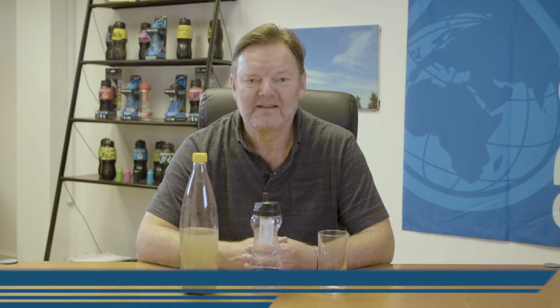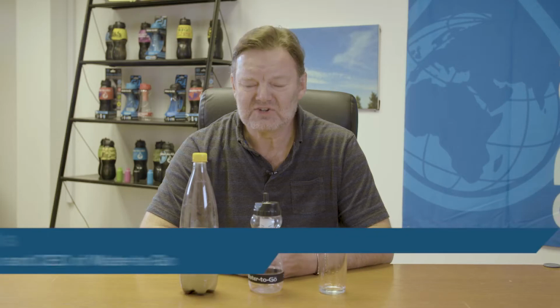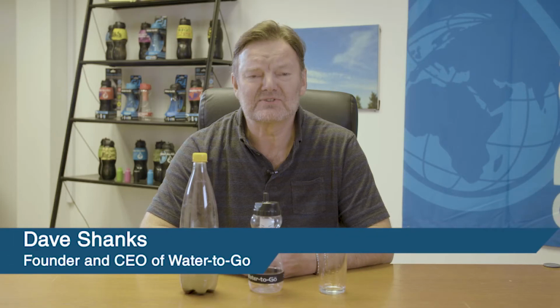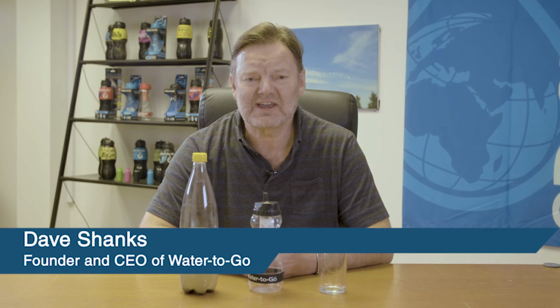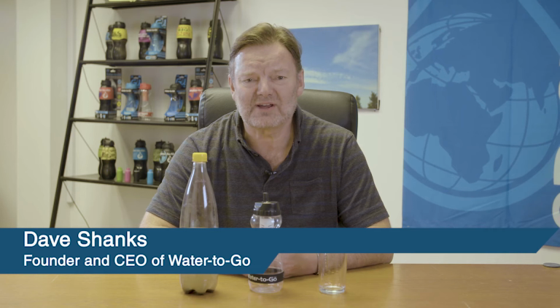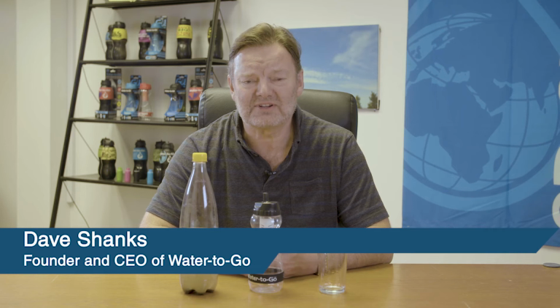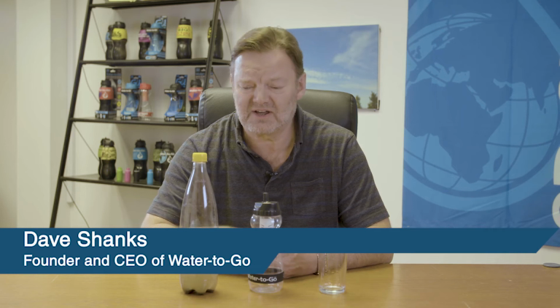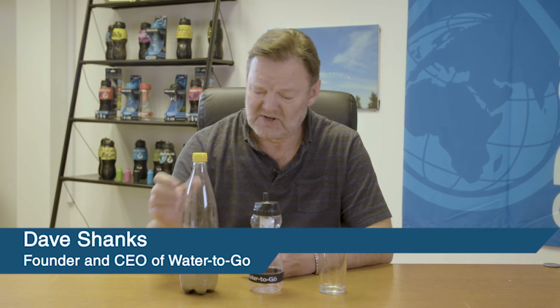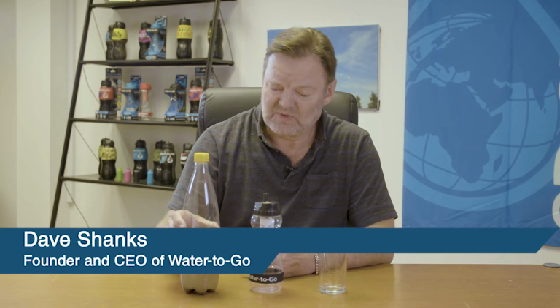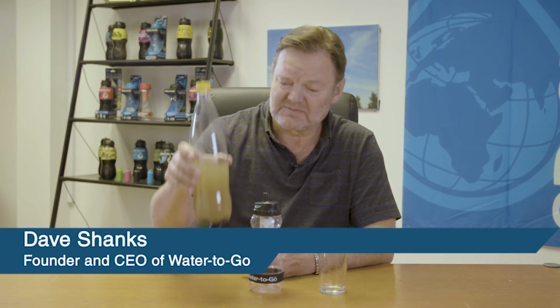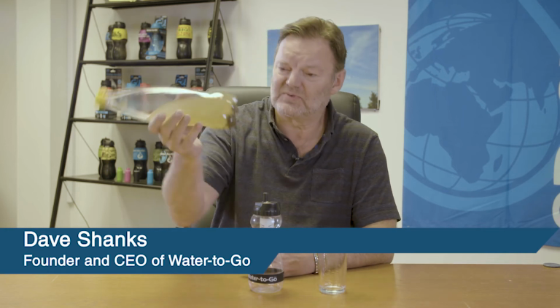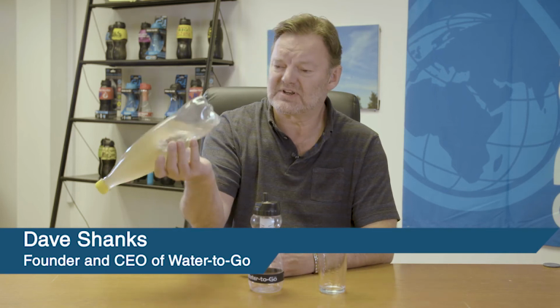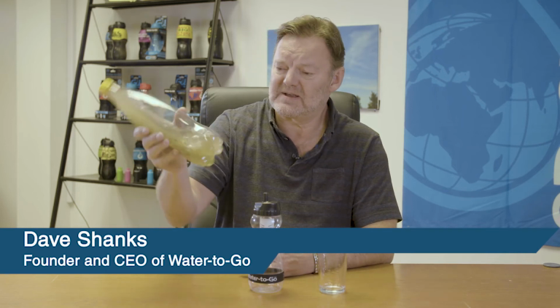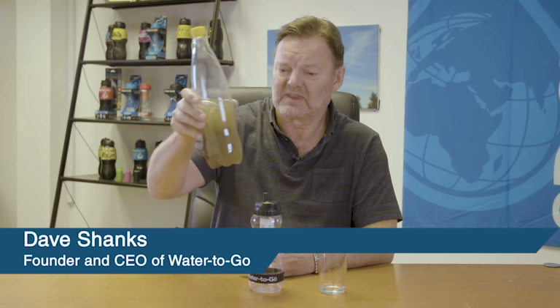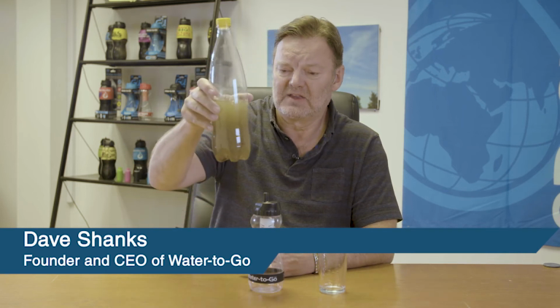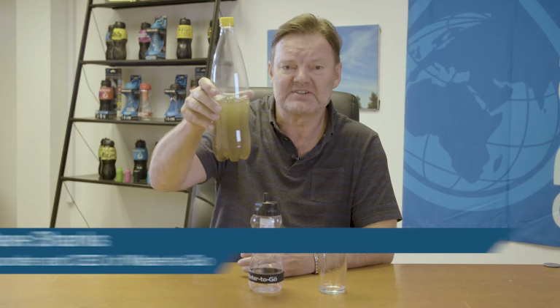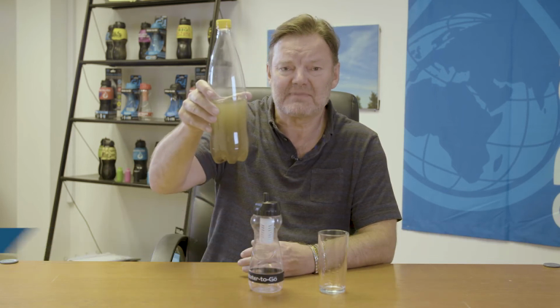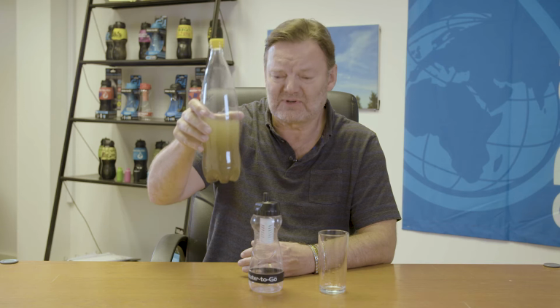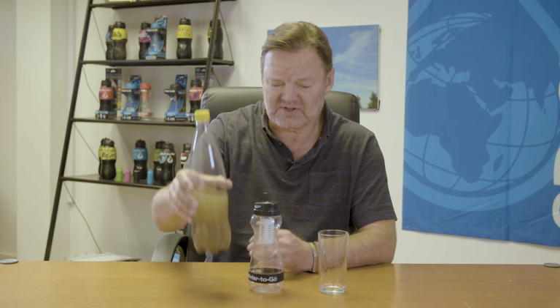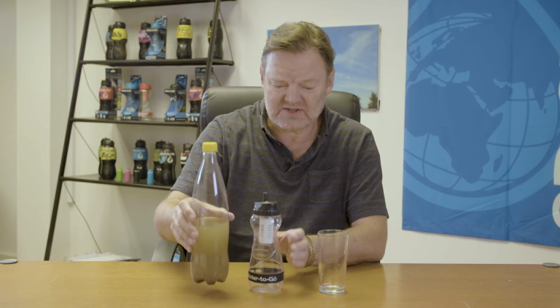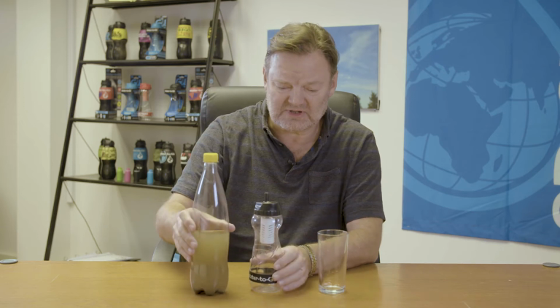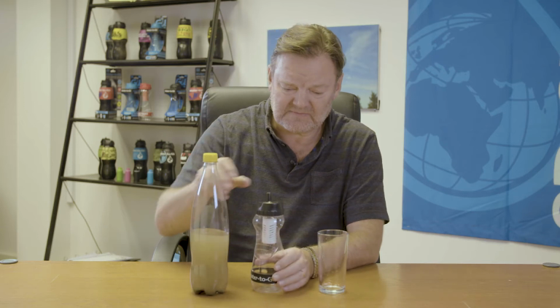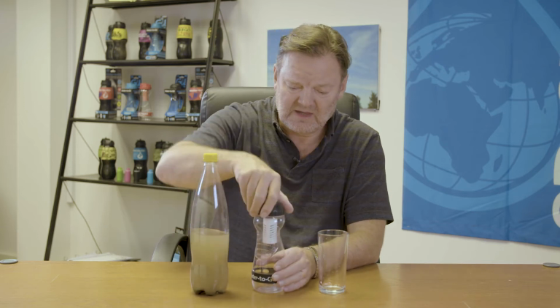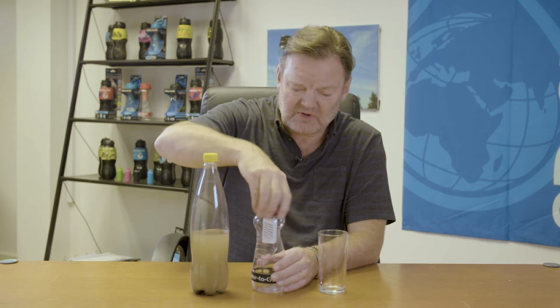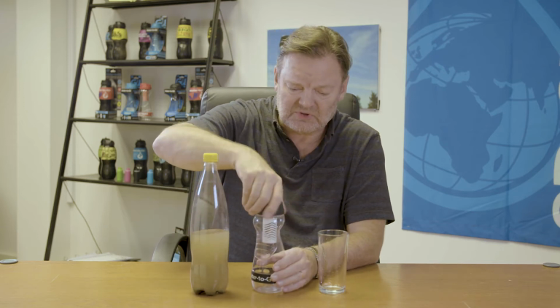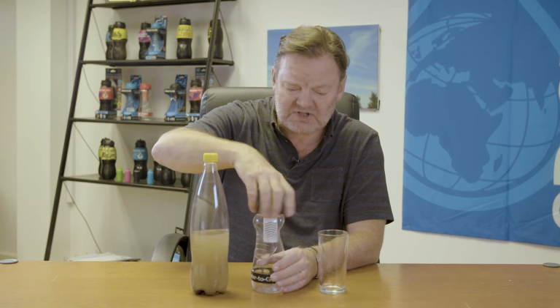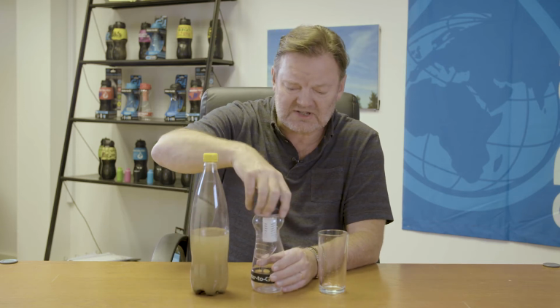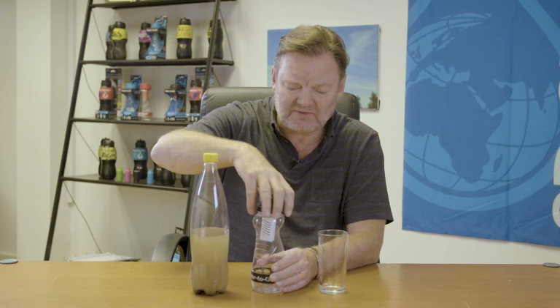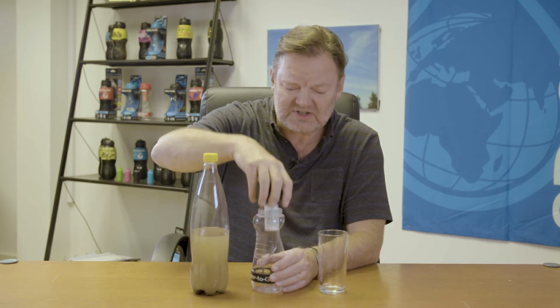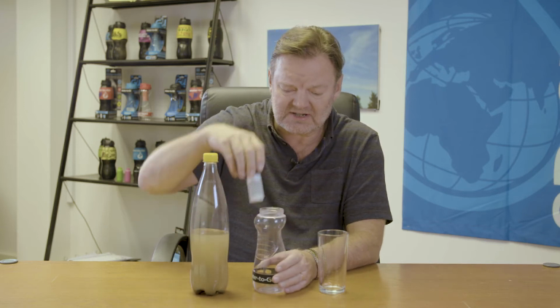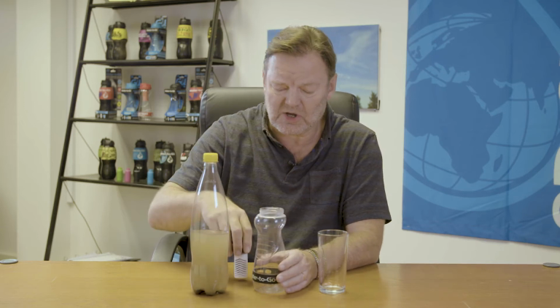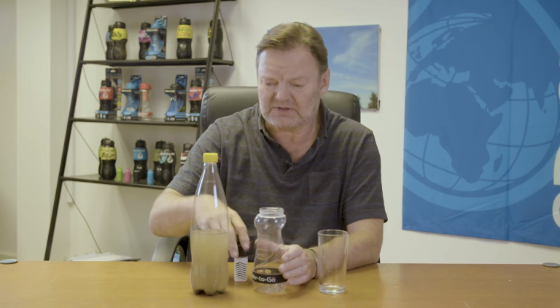To show you just how good our filters are, we've got some pond water here — there was a dead mouse floating on there this morning. I'm going to put the water into our 50 centiliter go bottle.